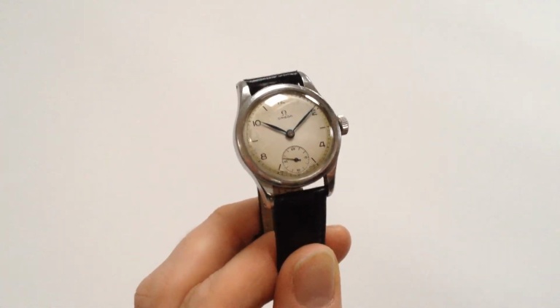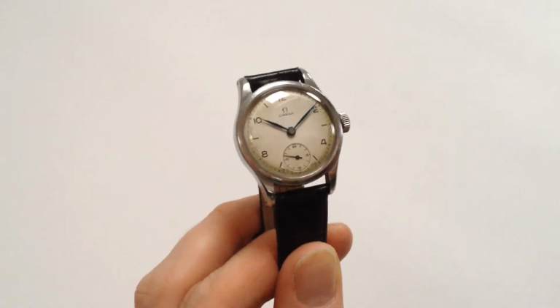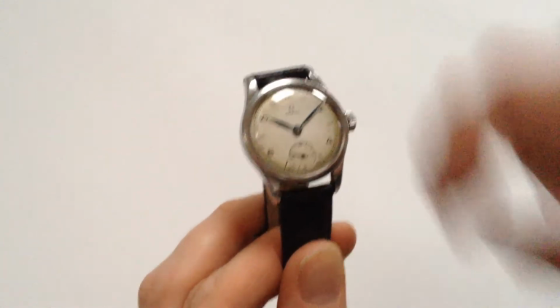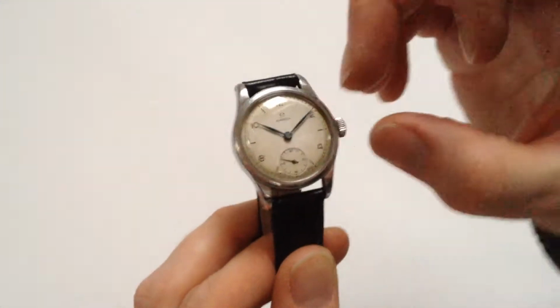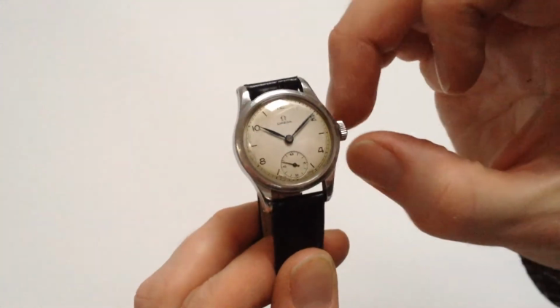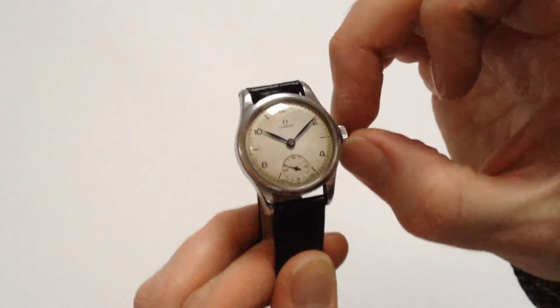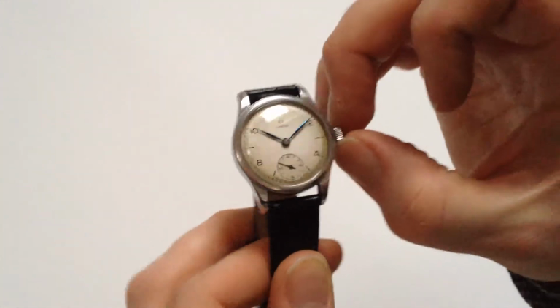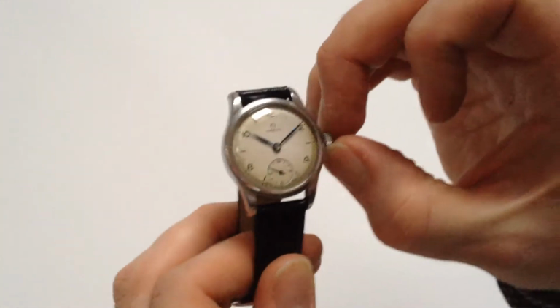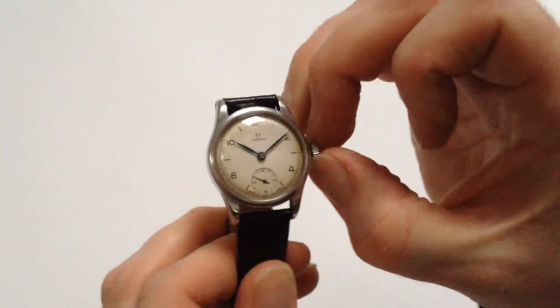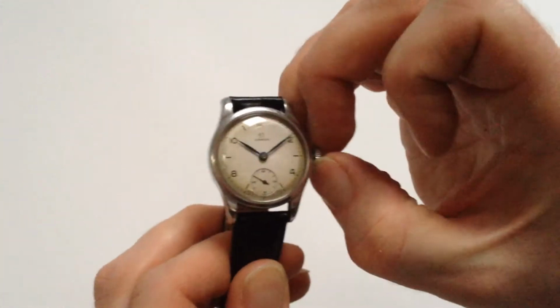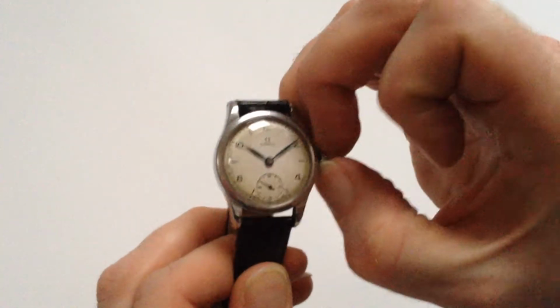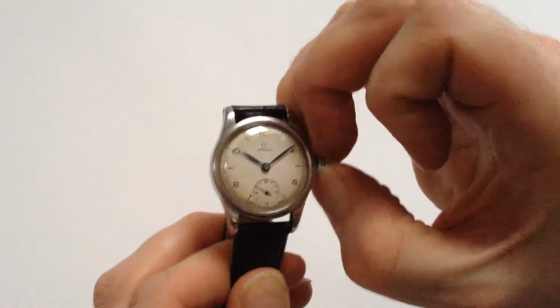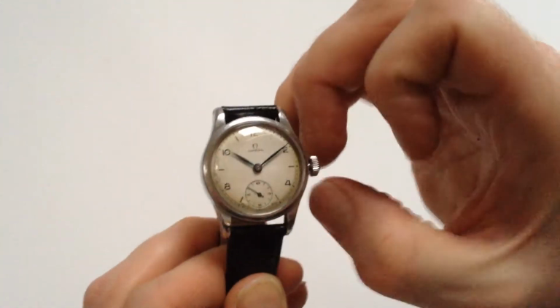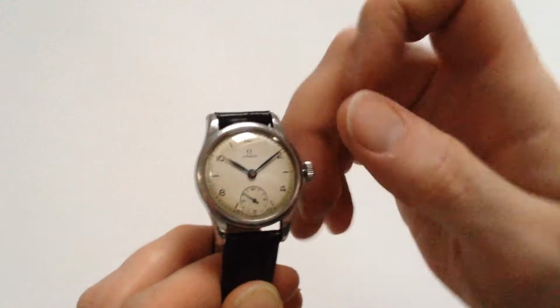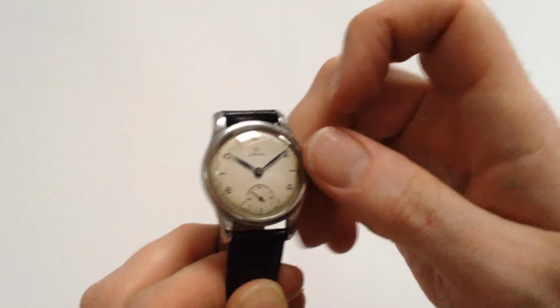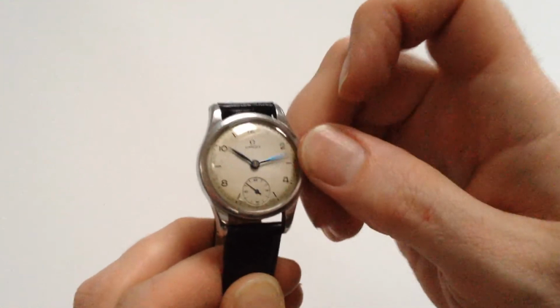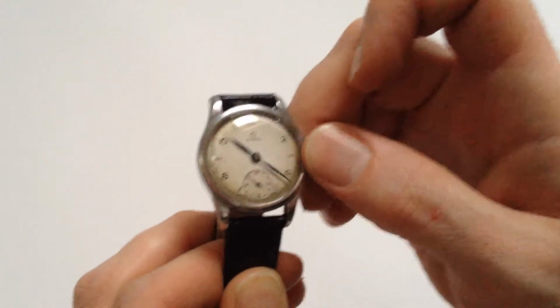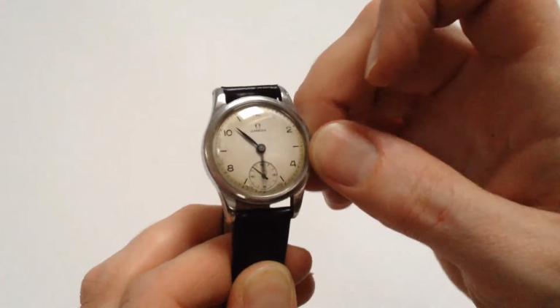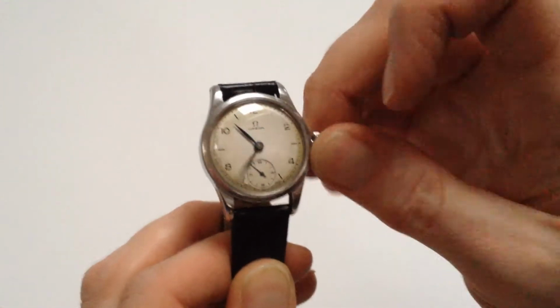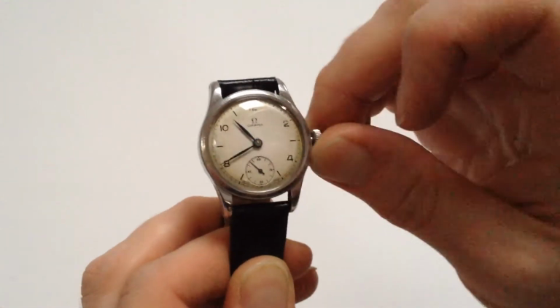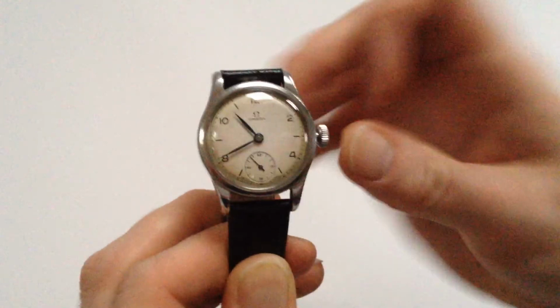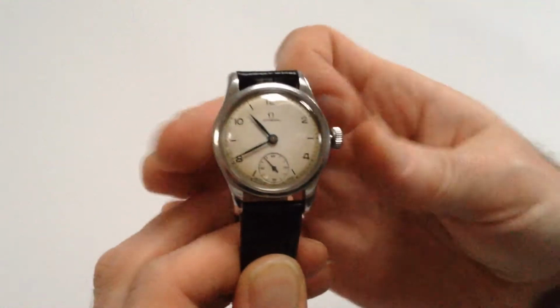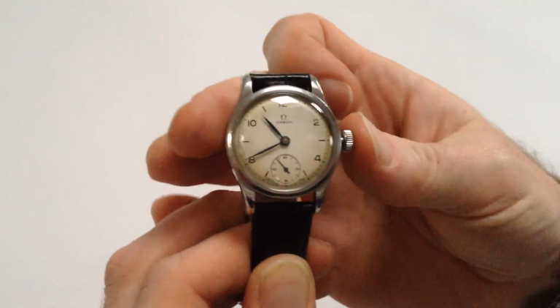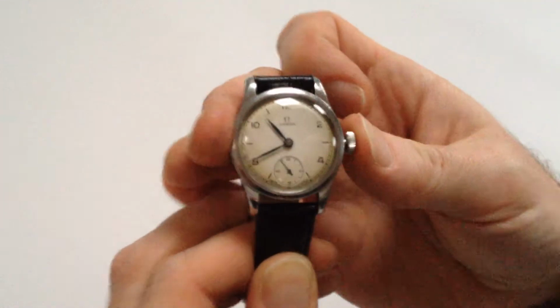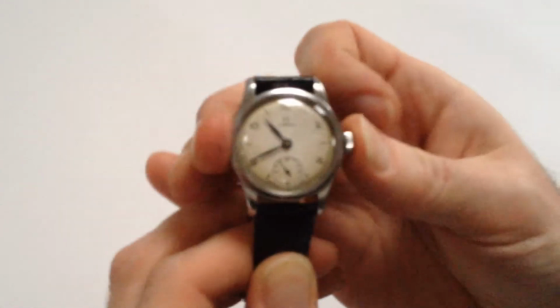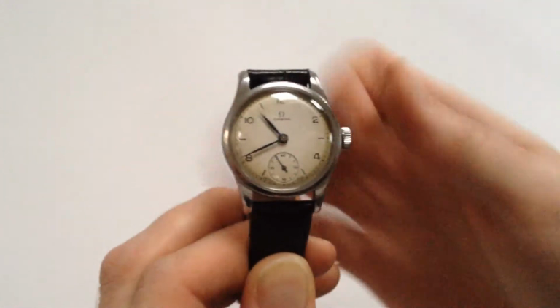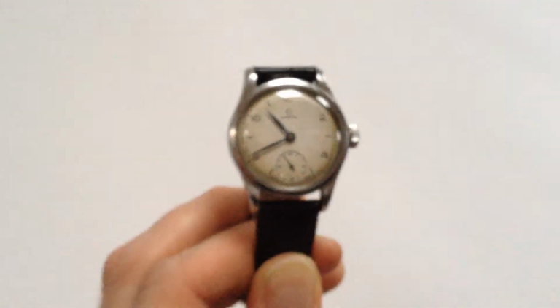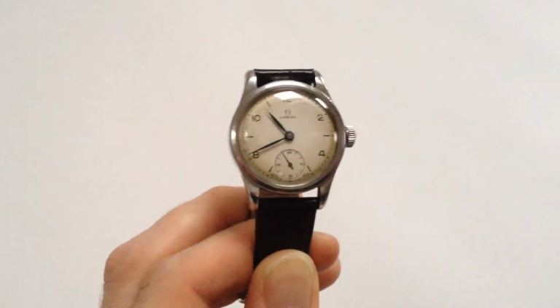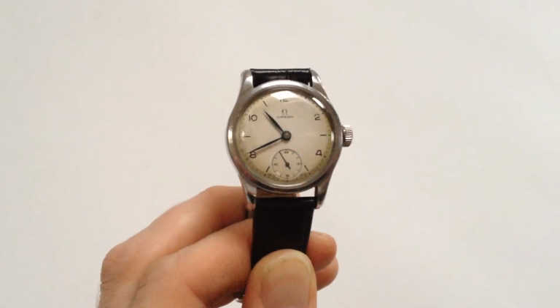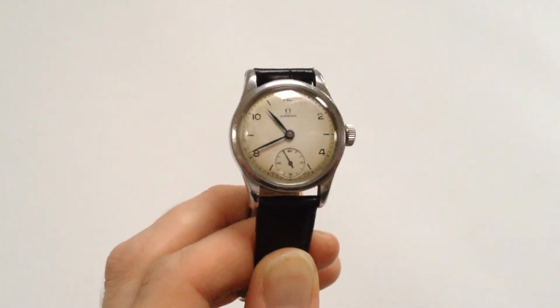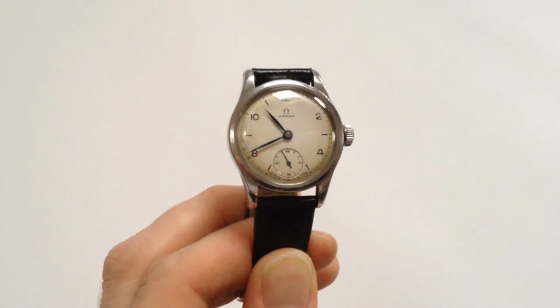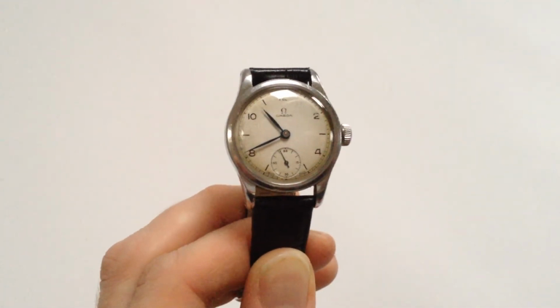In order to change the hand setting, pull the crown away from the body of the watch. You can advance the hands, then push the crown back in and the watch is ready to be worn.